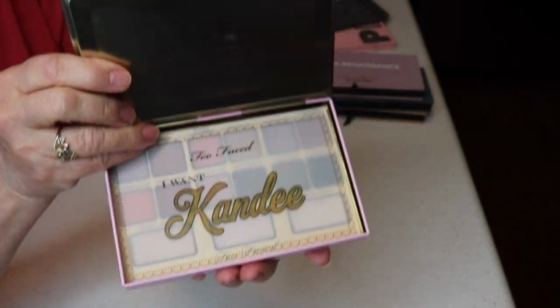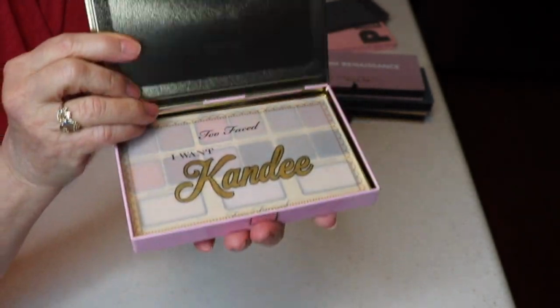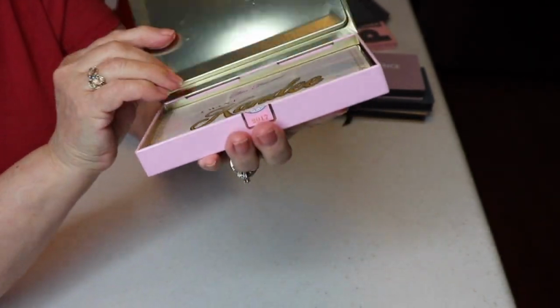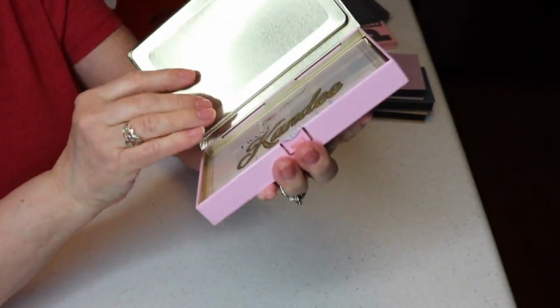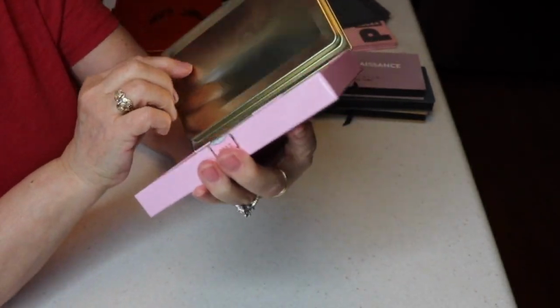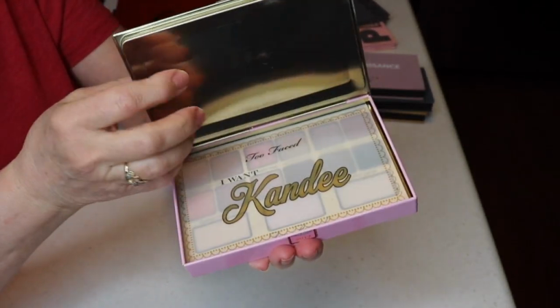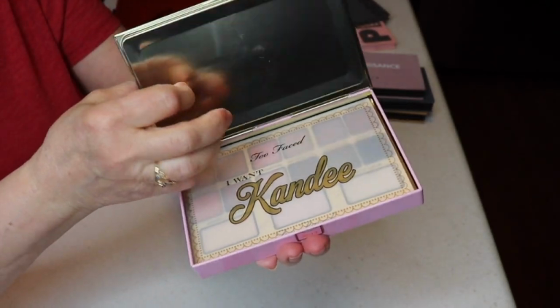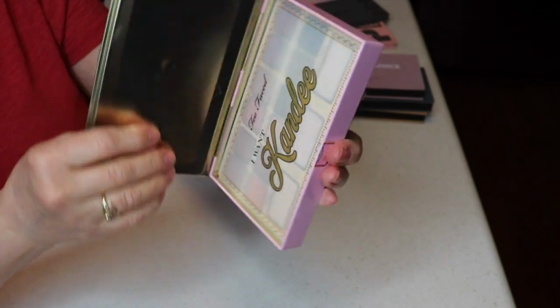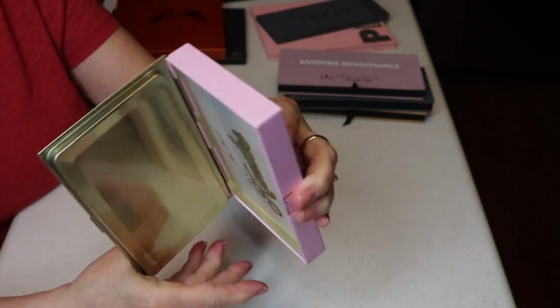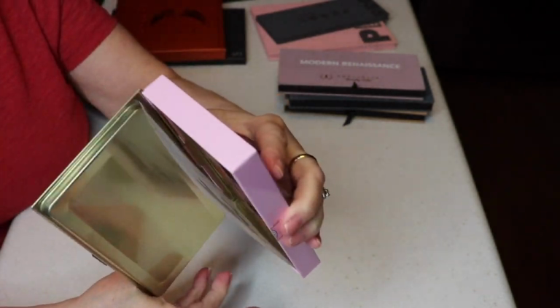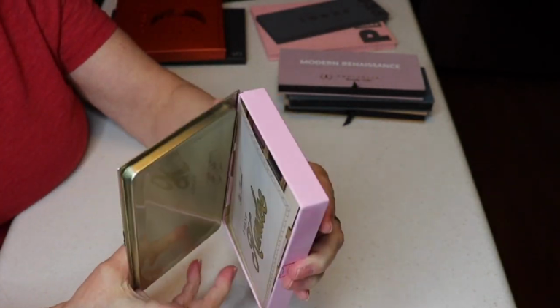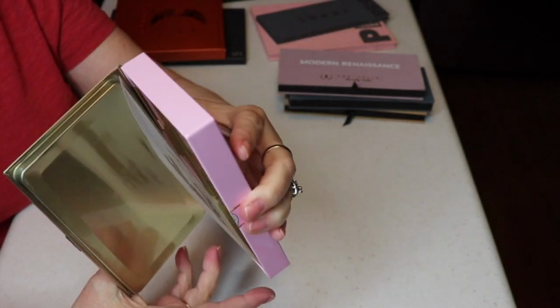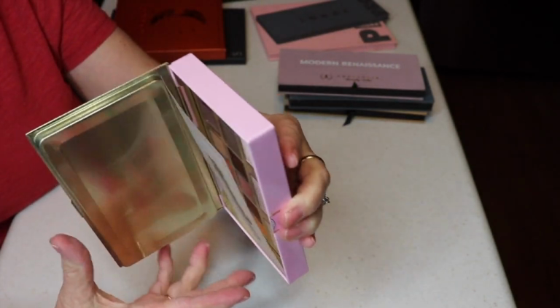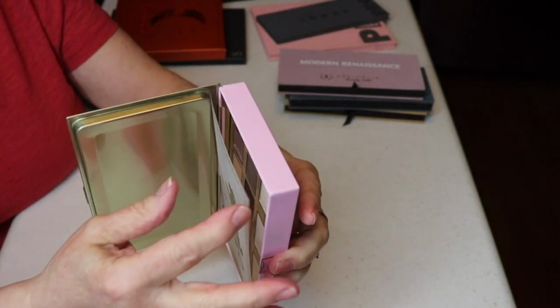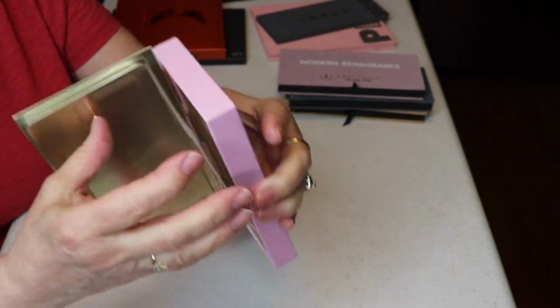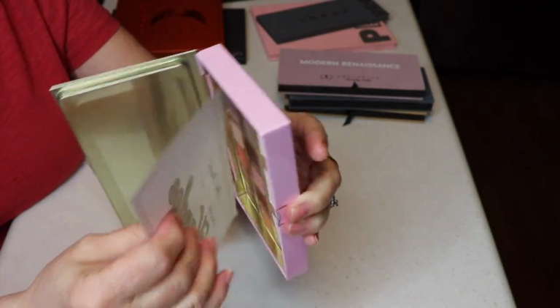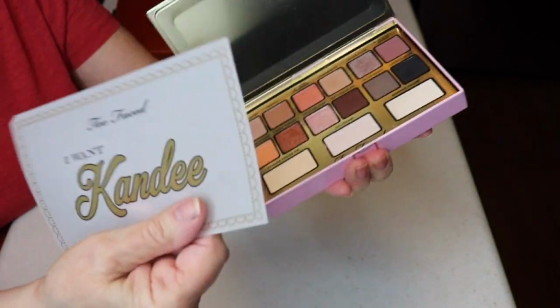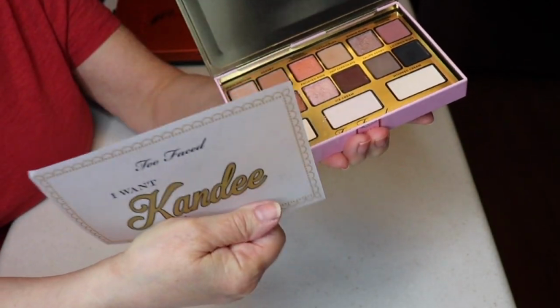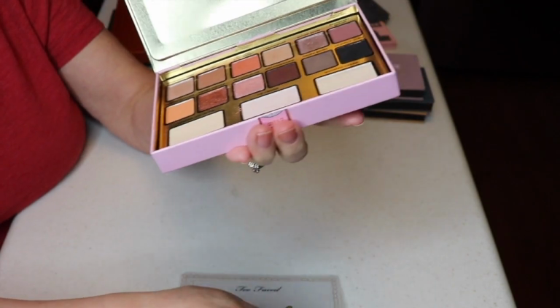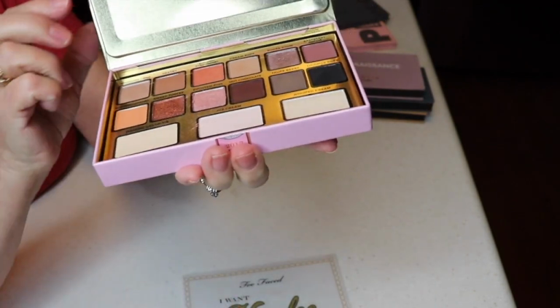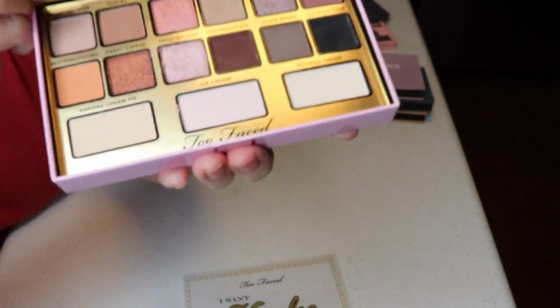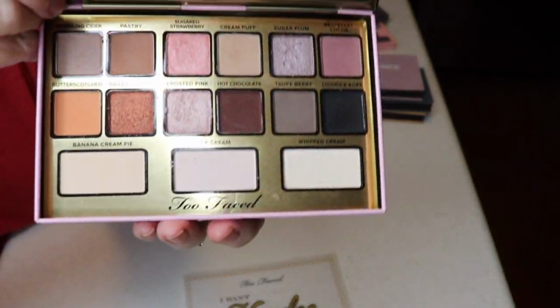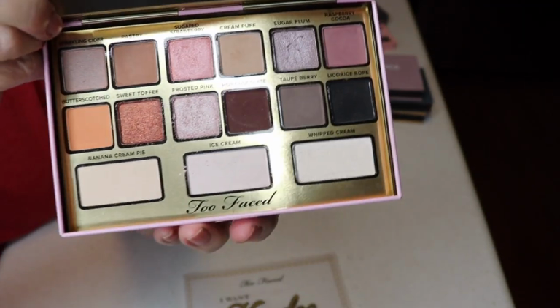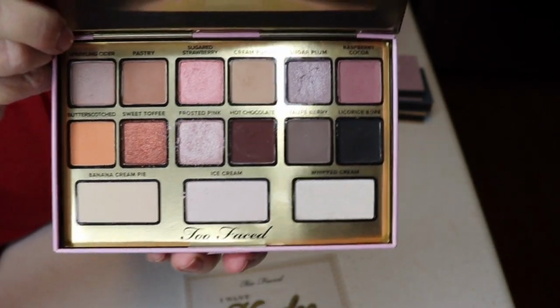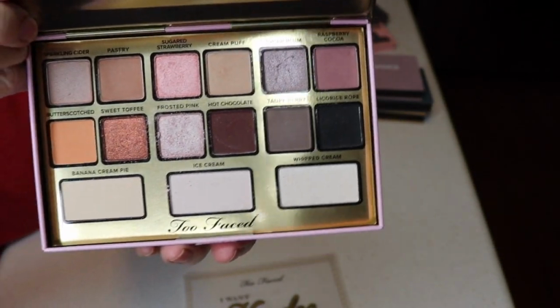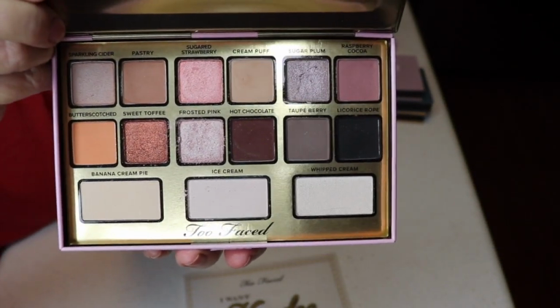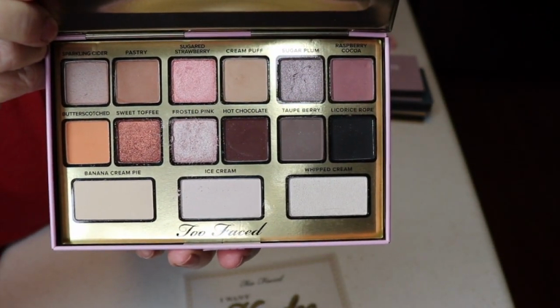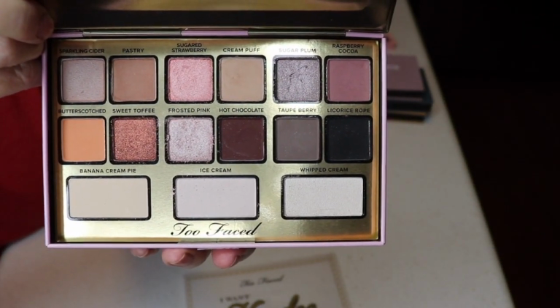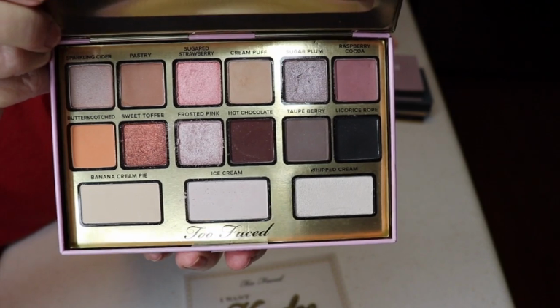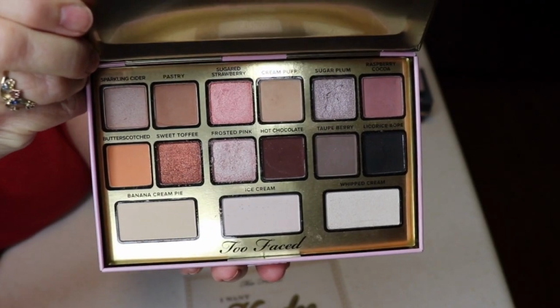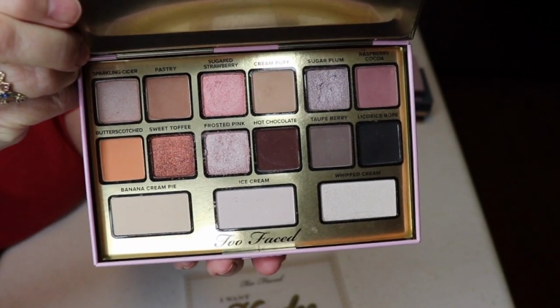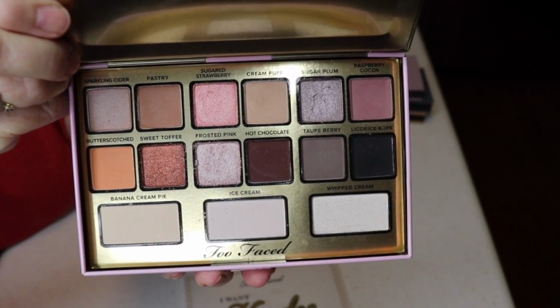I got the Too Faced I Want Candy palette by Candy Johnson — a collaboration with Too Faced. I thought the packaging was really cute. It's a metal case that looks like a candy box, and I have worn it quite a bit. It gives a very natural look.